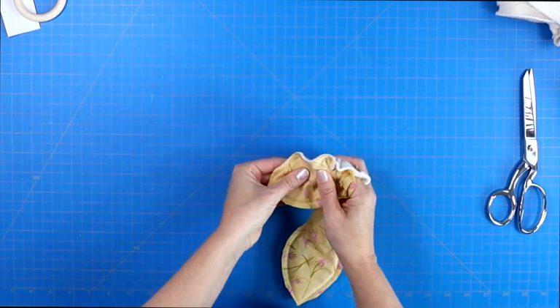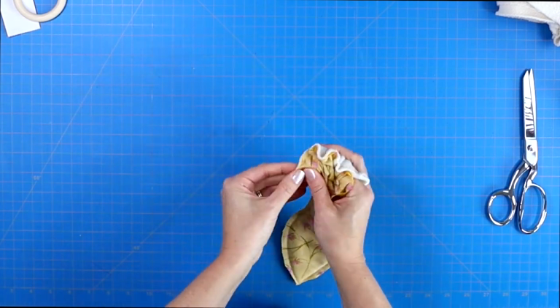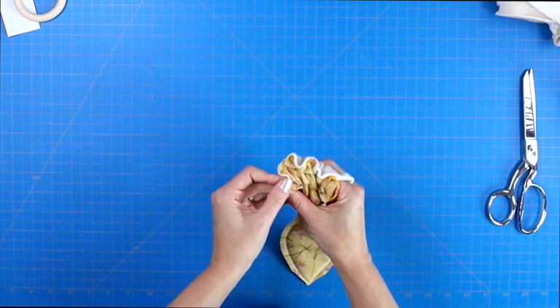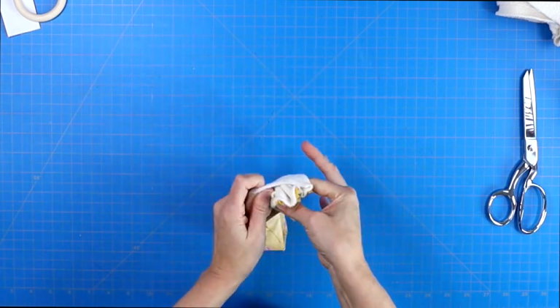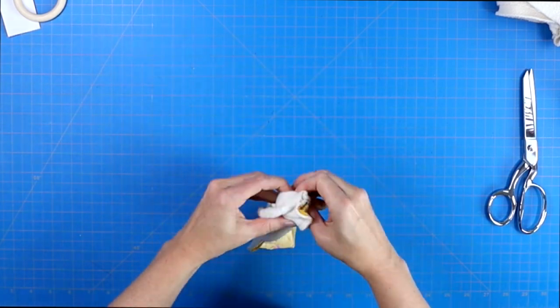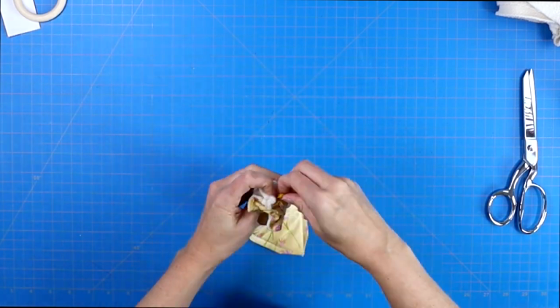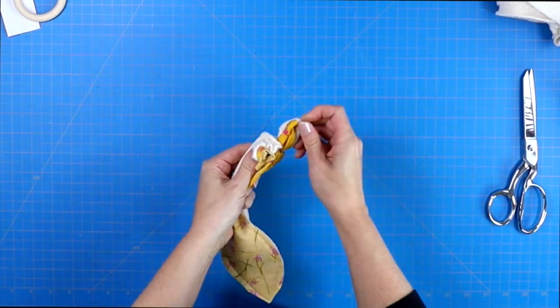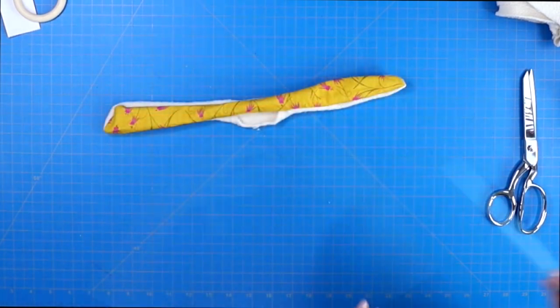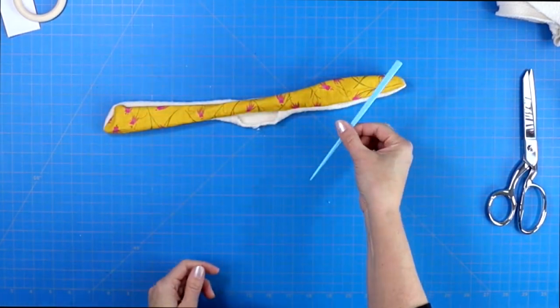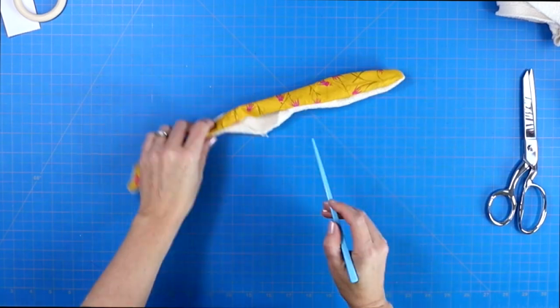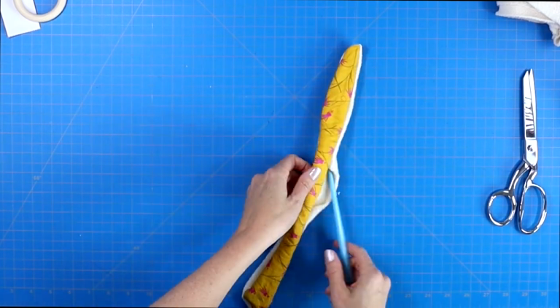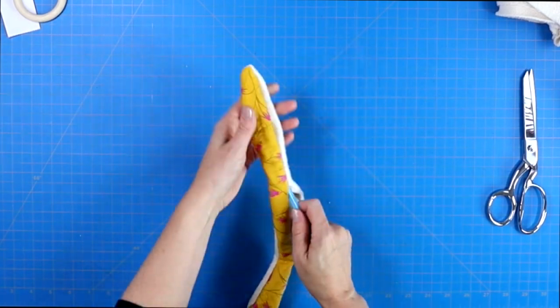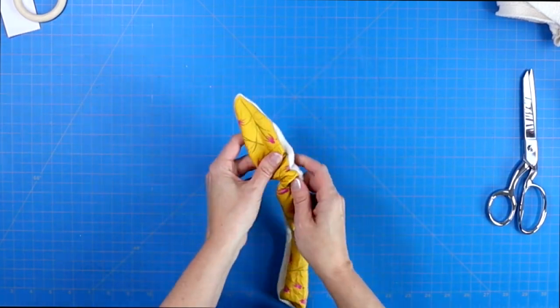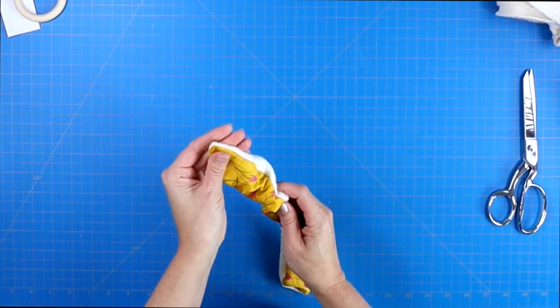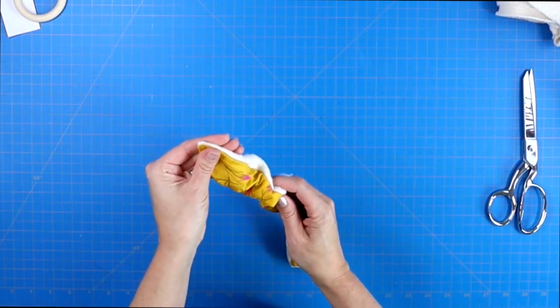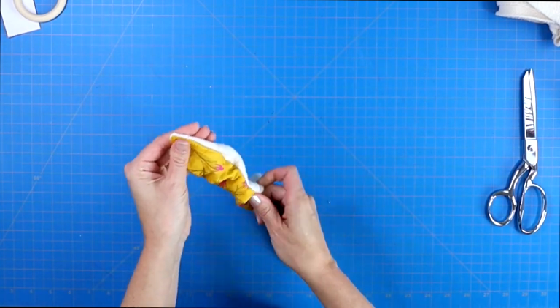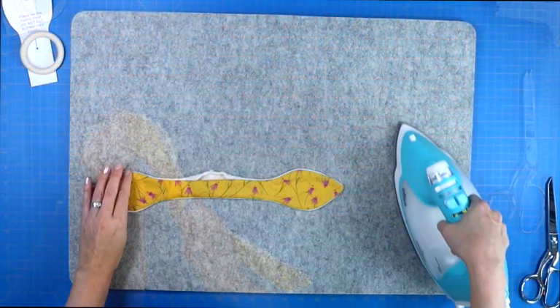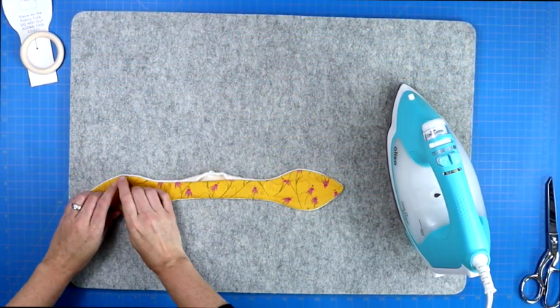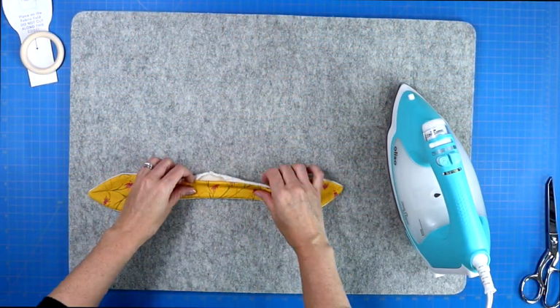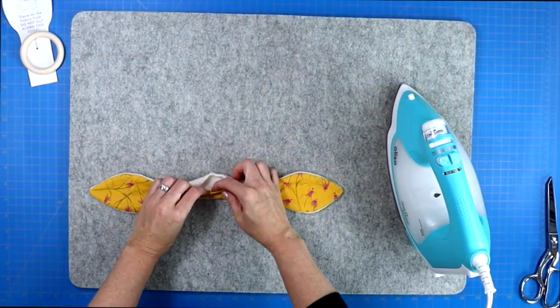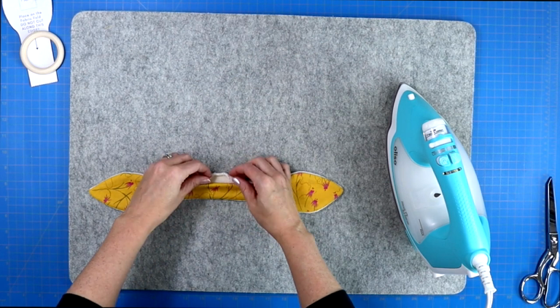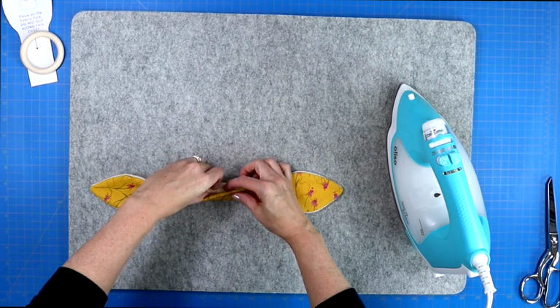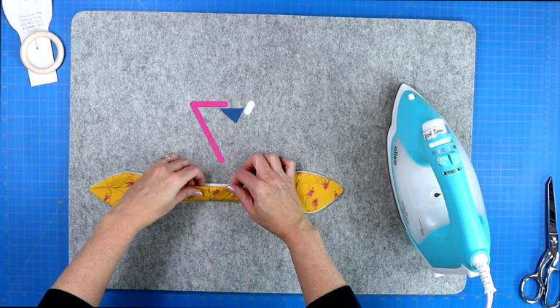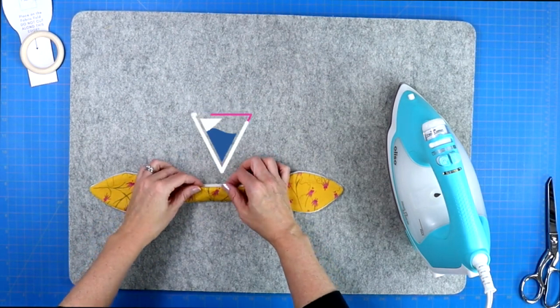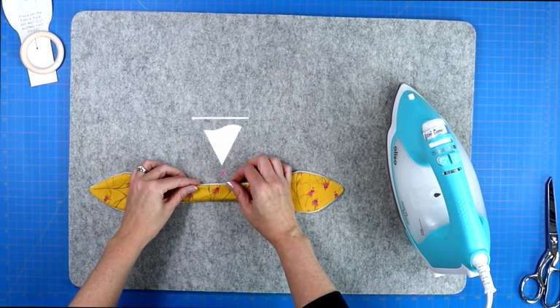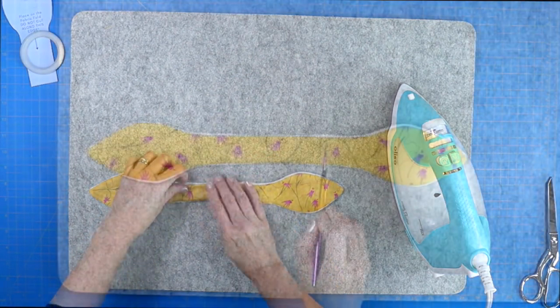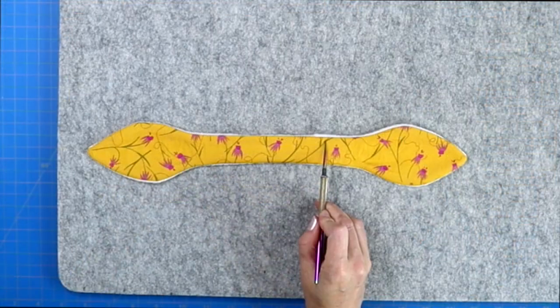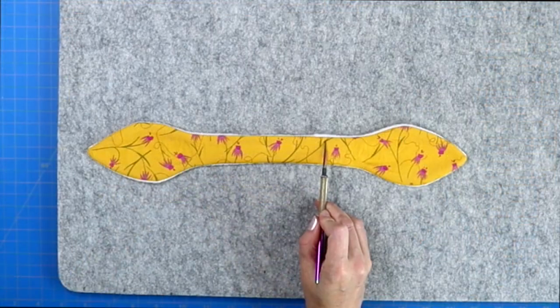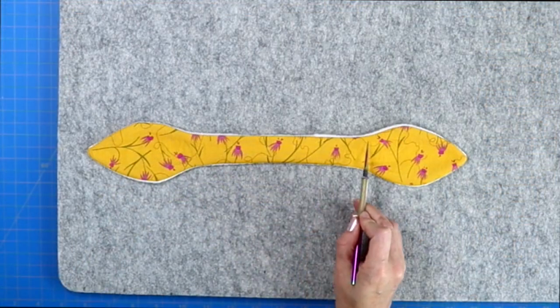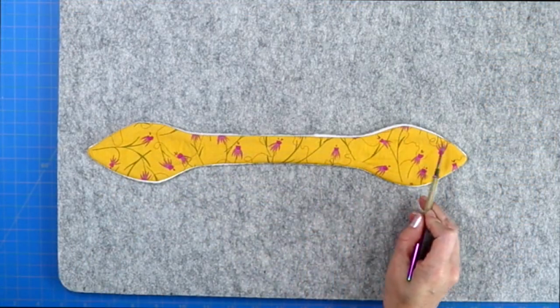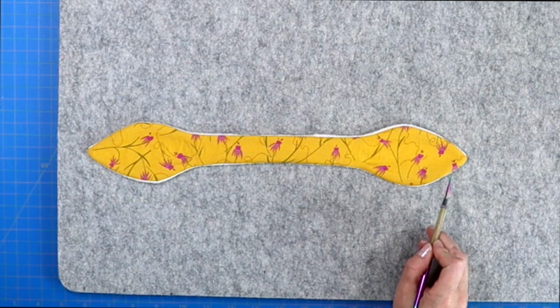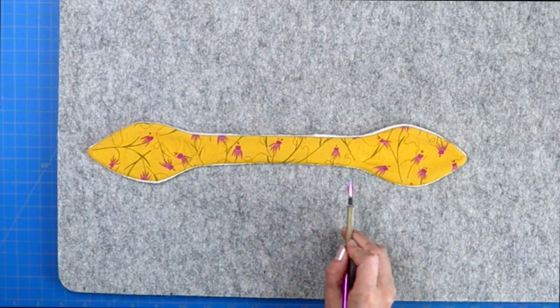Then you will turn your project right side out. I like to use a chopstick to just gently push out those two points before taking it over to my iron and giving it a nice press. When you are pressing, make sure you fold in those flaps from the opening and pin it shut.